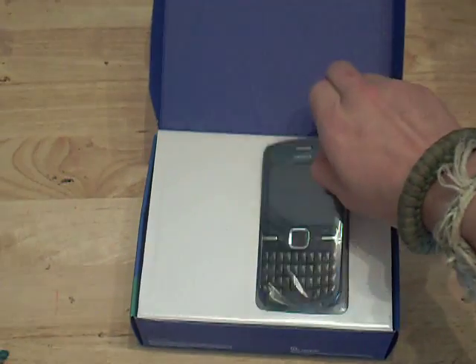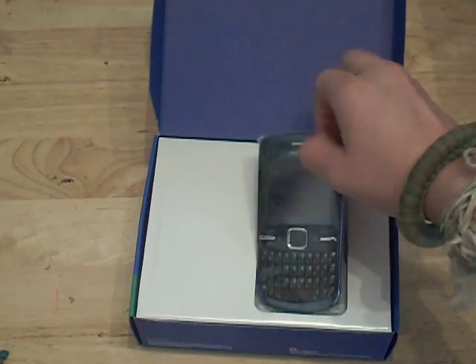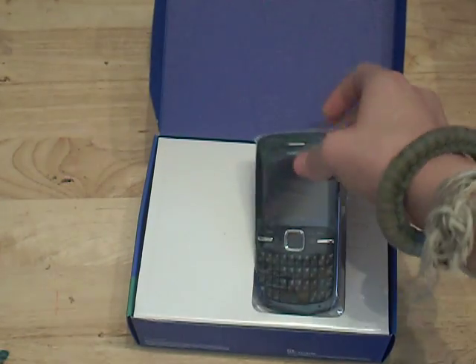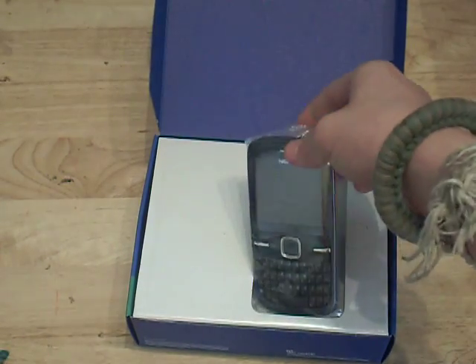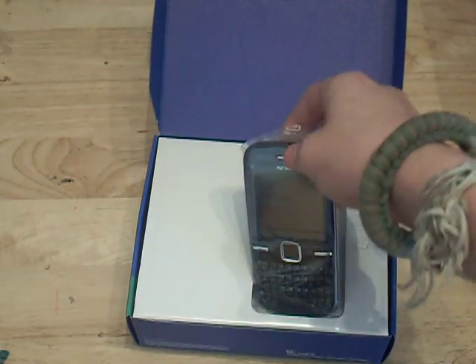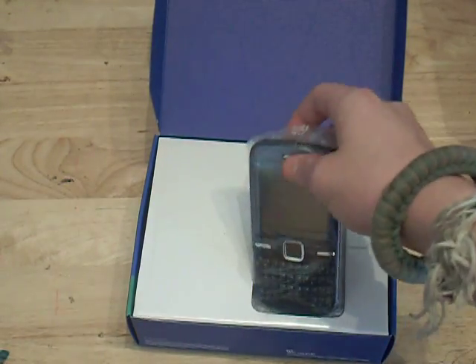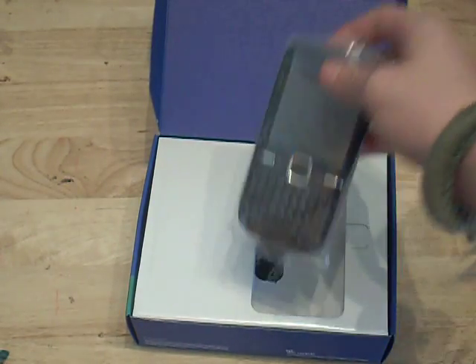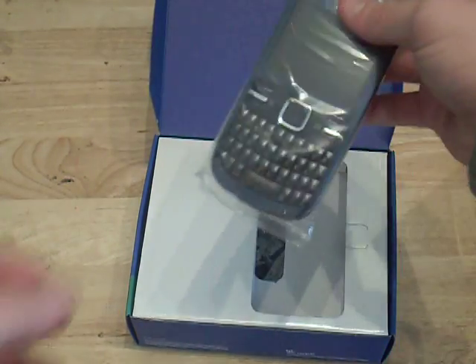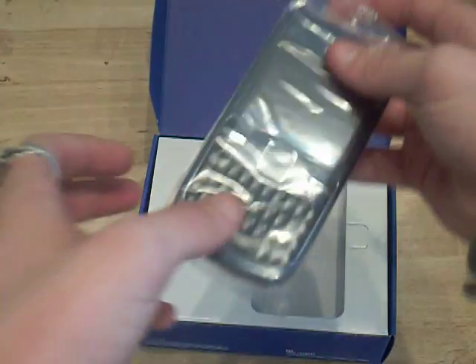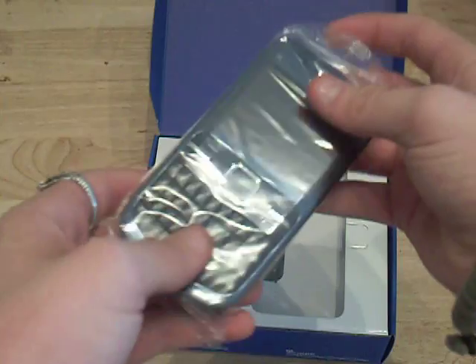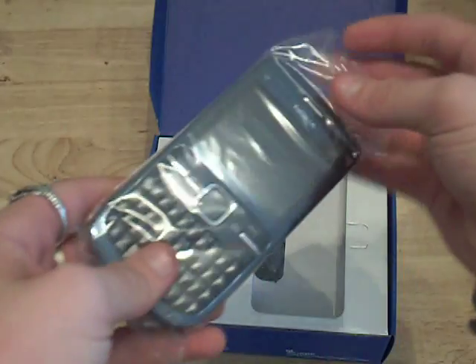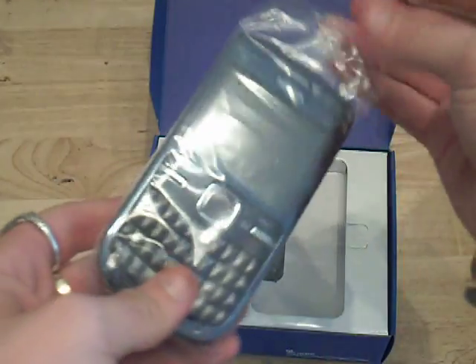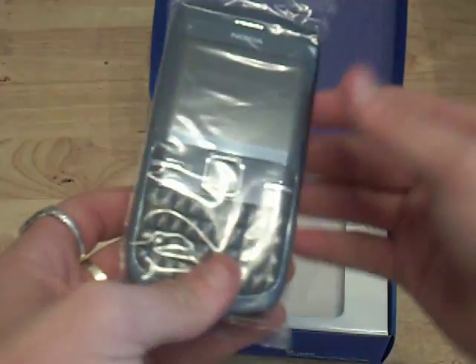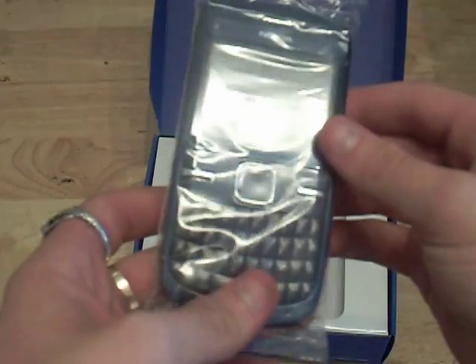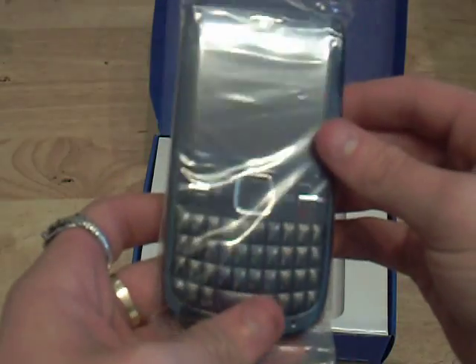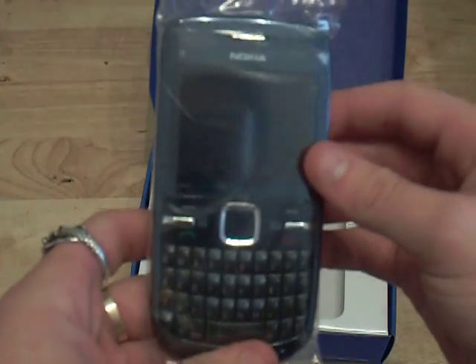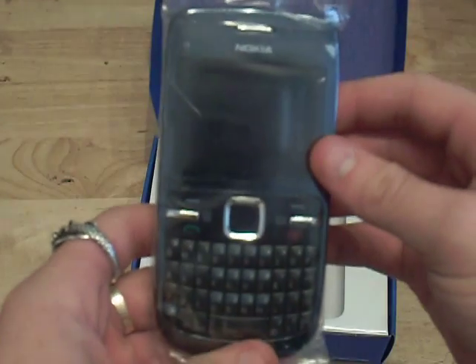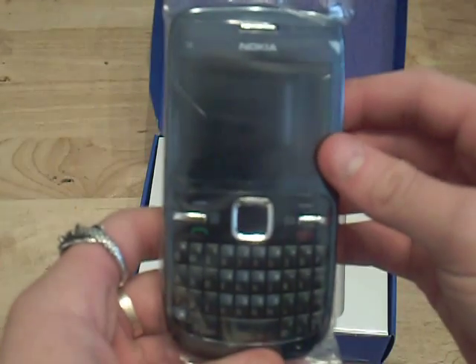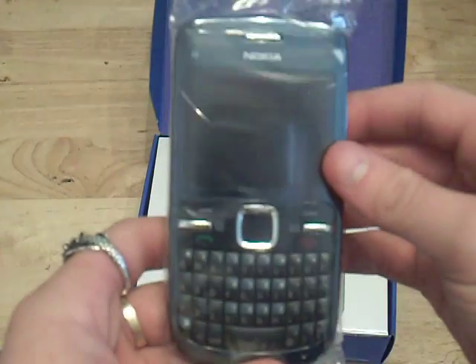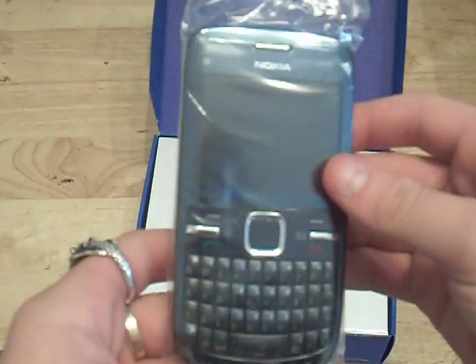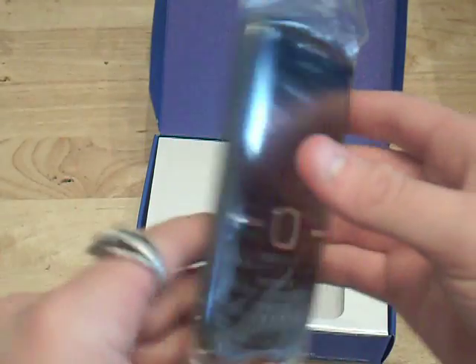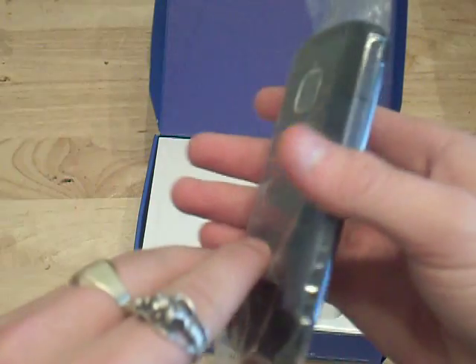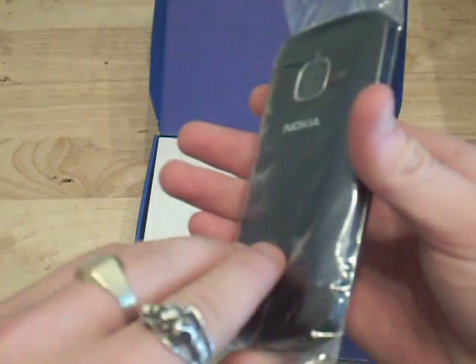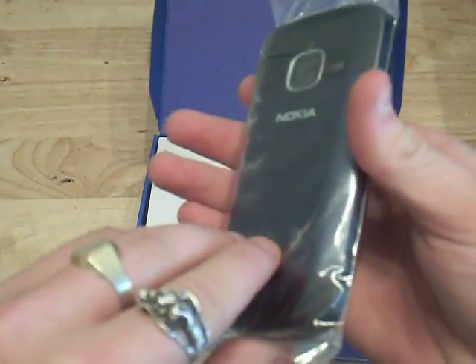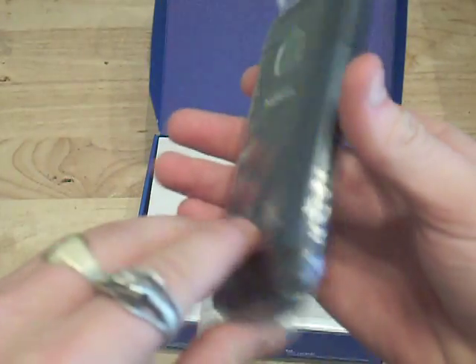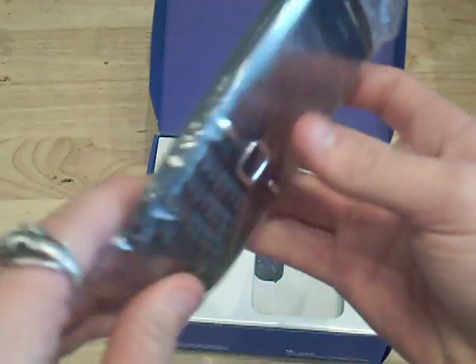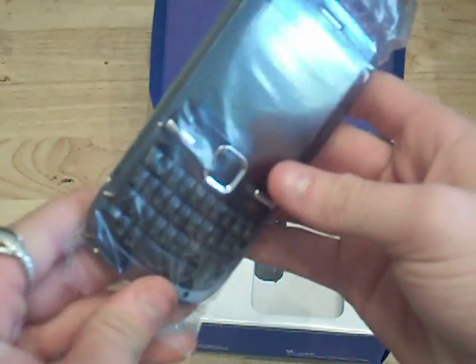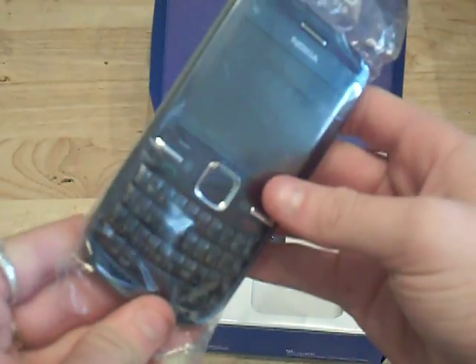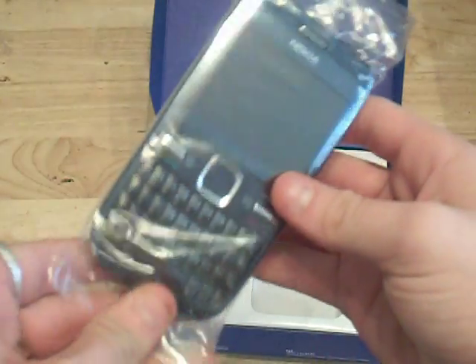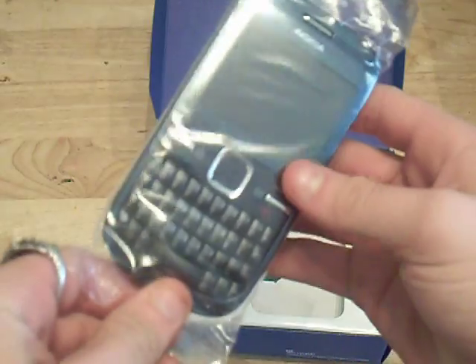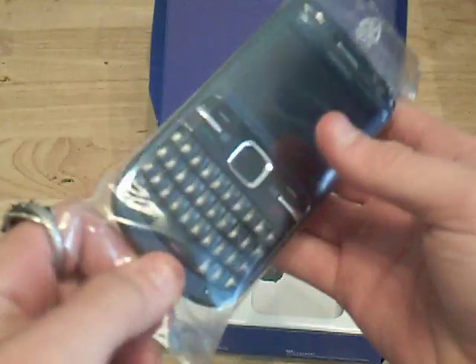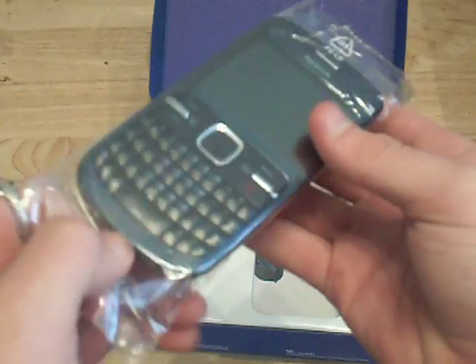Deceptively on the front I have the white version but inside, as you can see, I have the slate grey or blue.